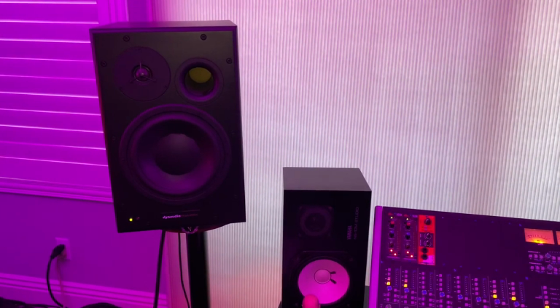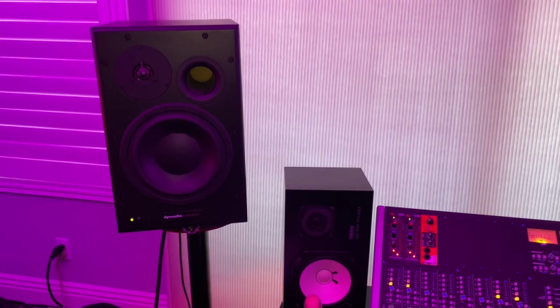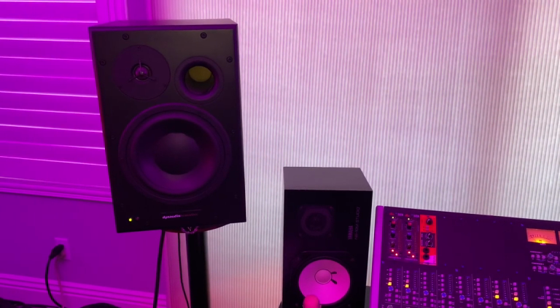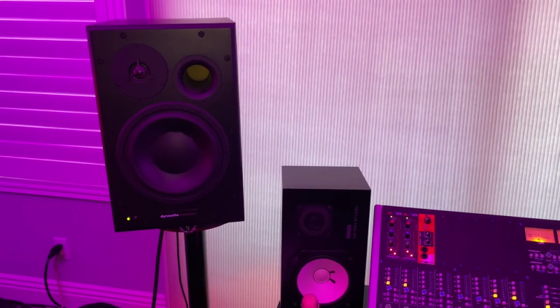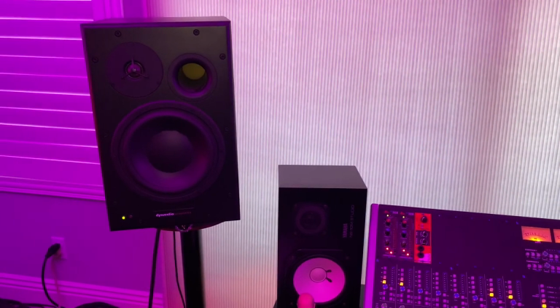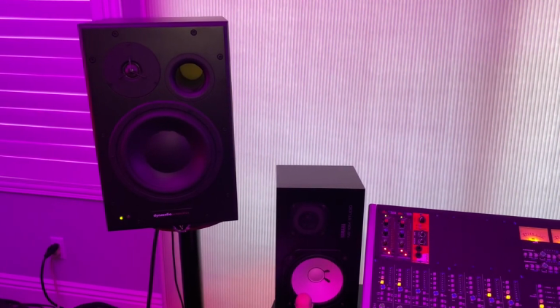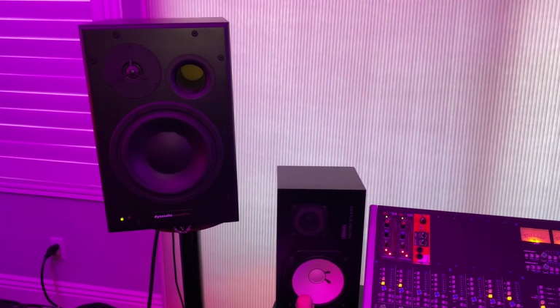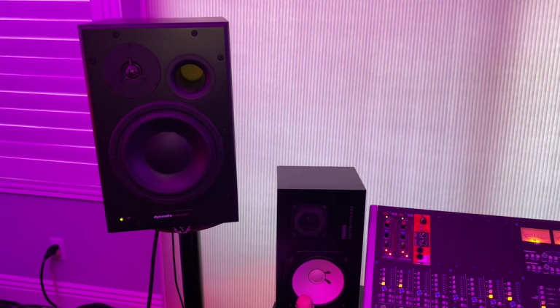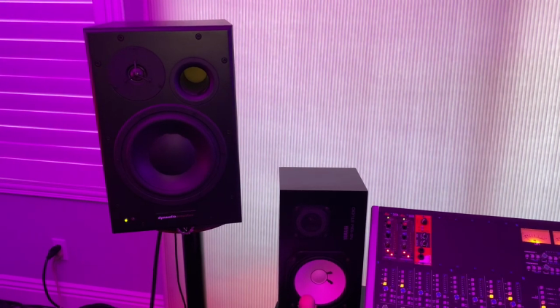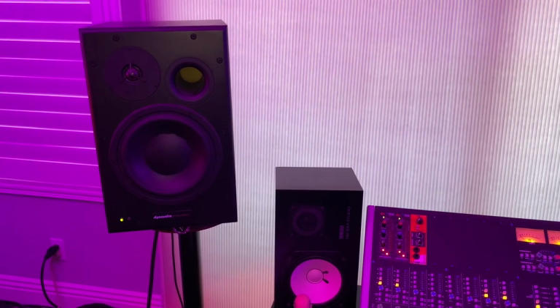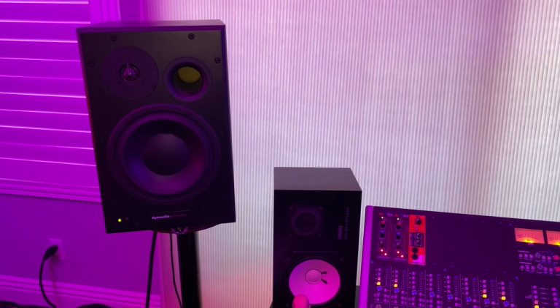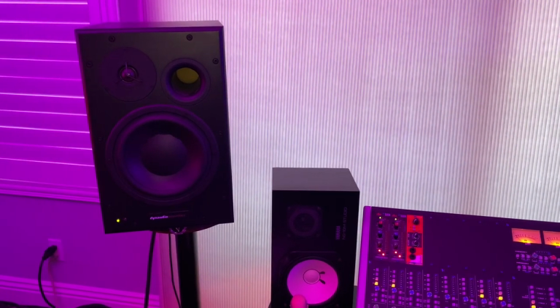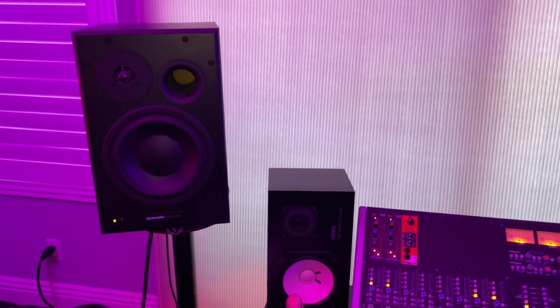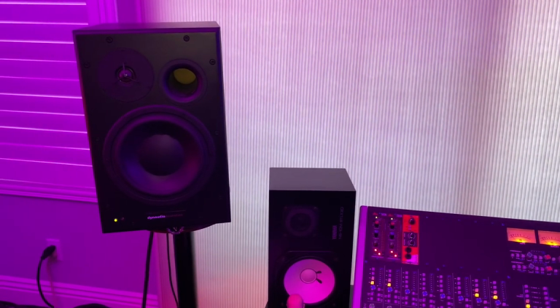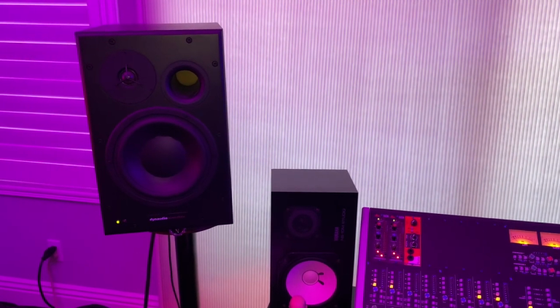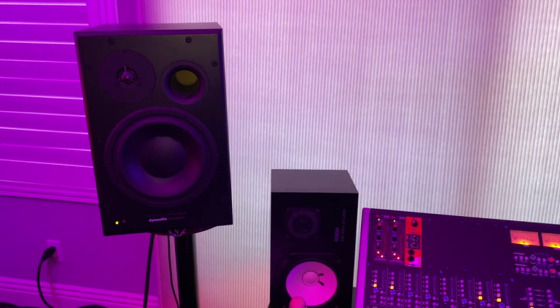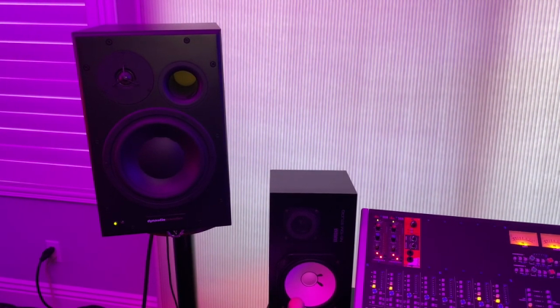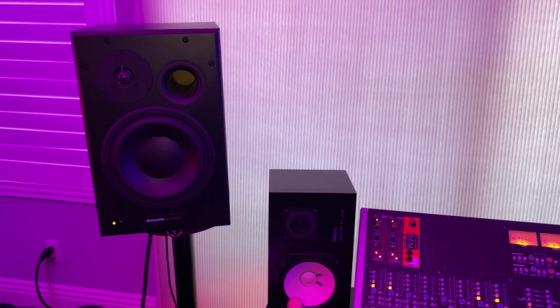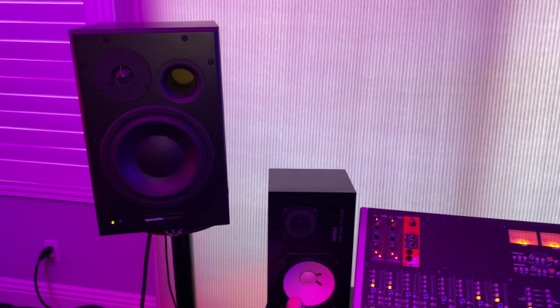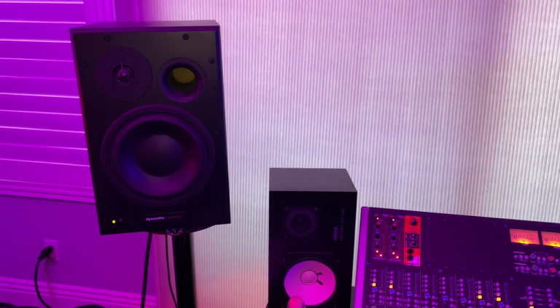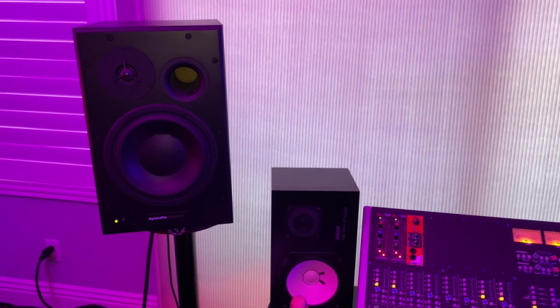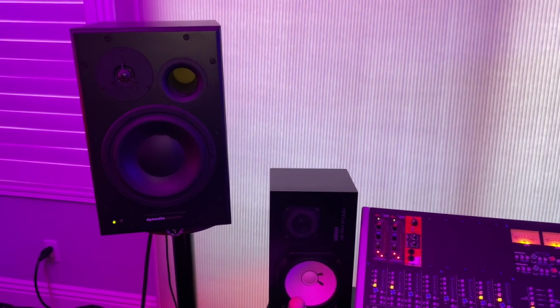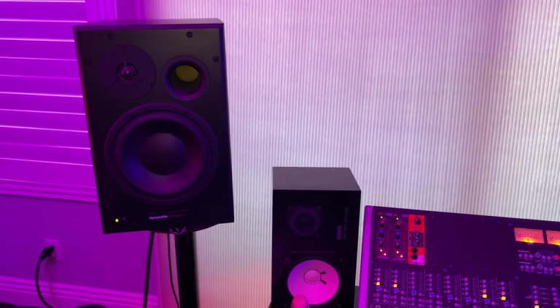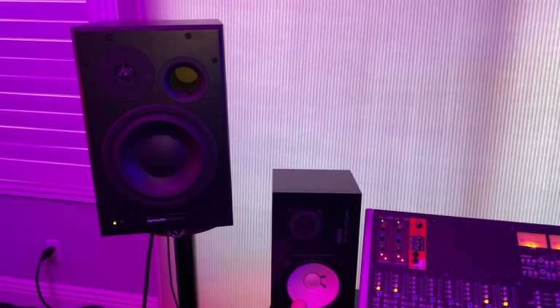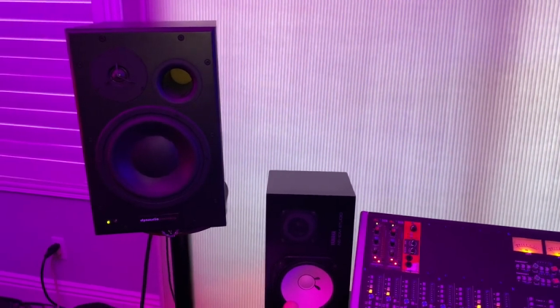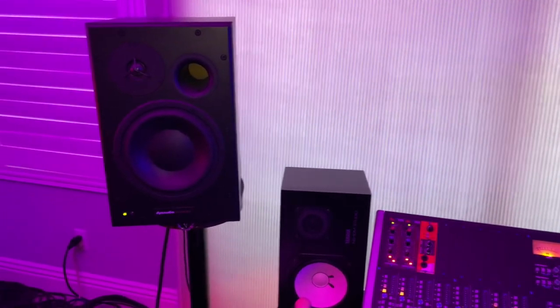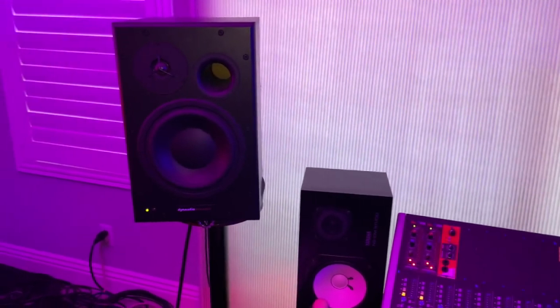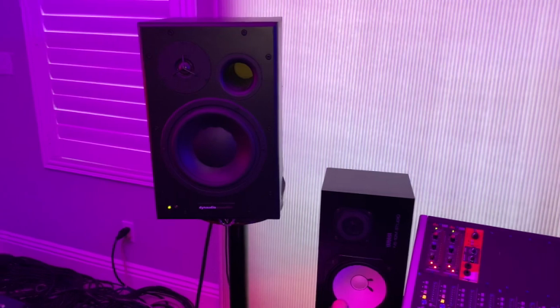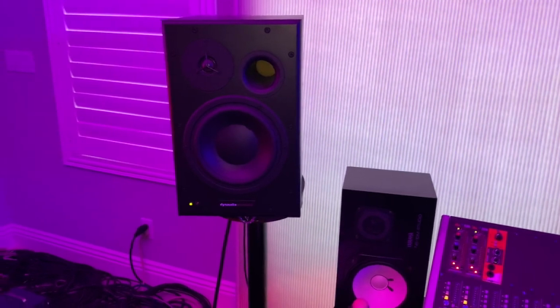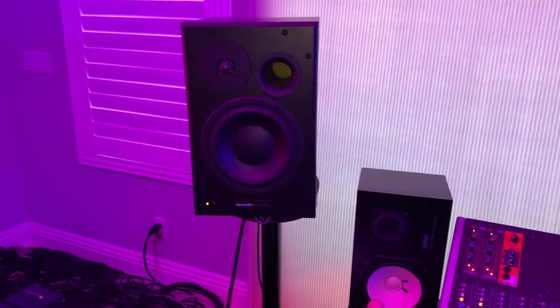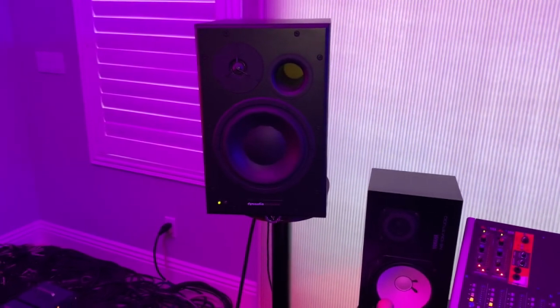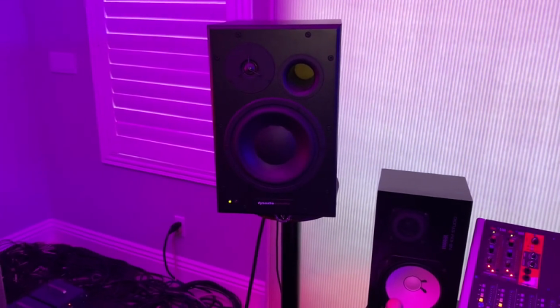When I did my Memory Crash album, Michael Parnon — the mix co-producer — had Dynaudios. I like them; they're not too hype-y, but they get the job done.